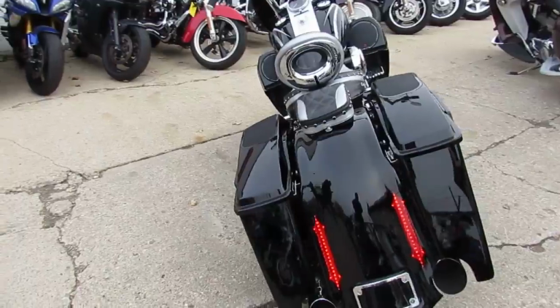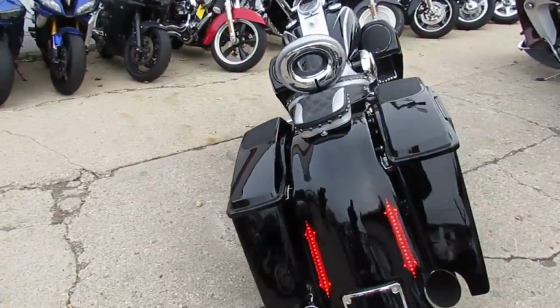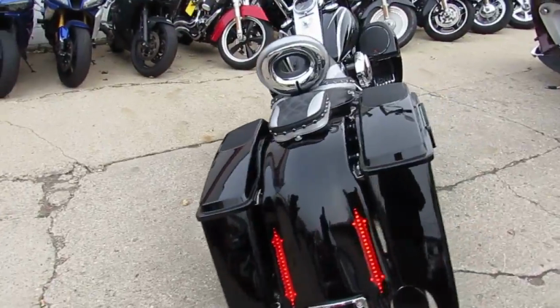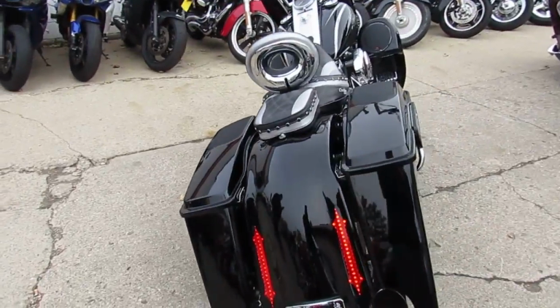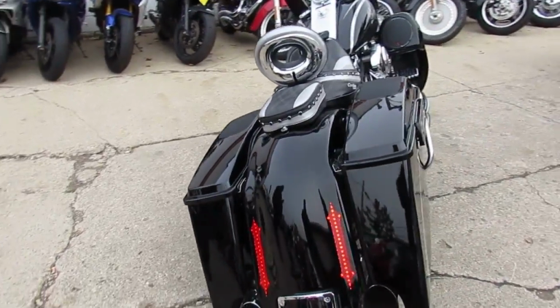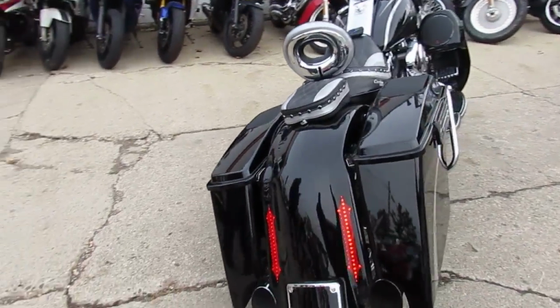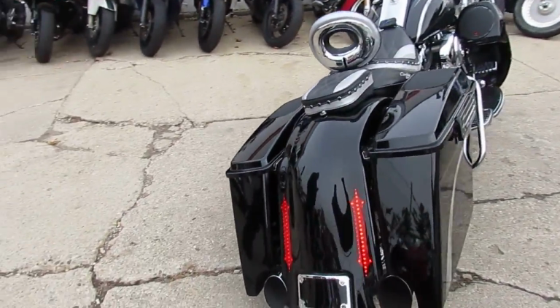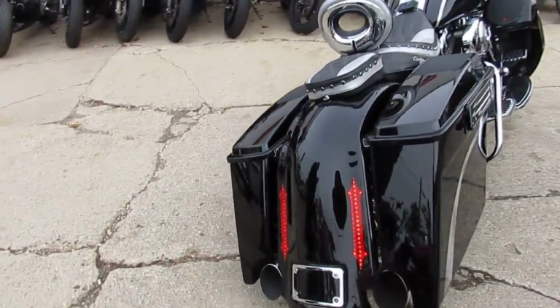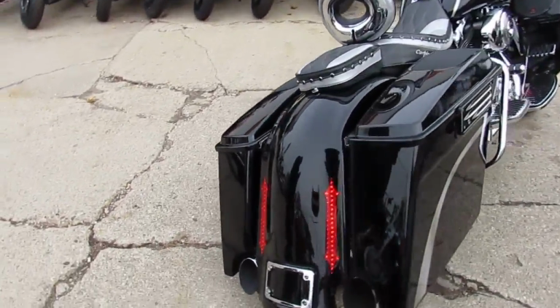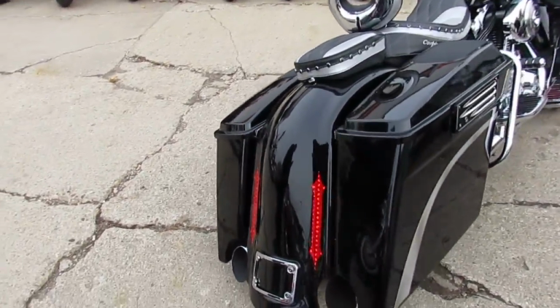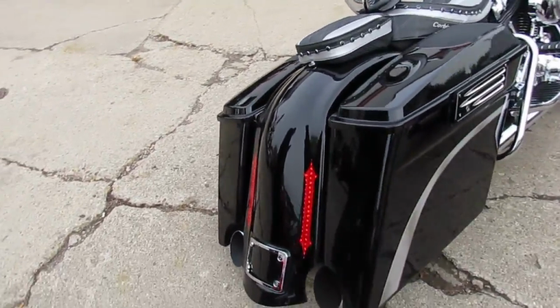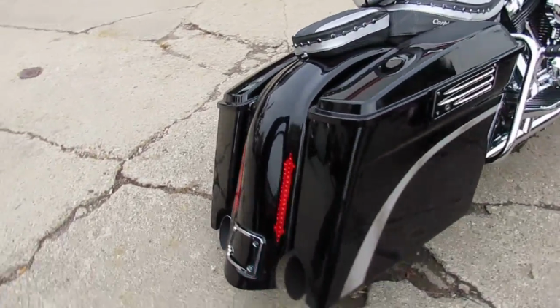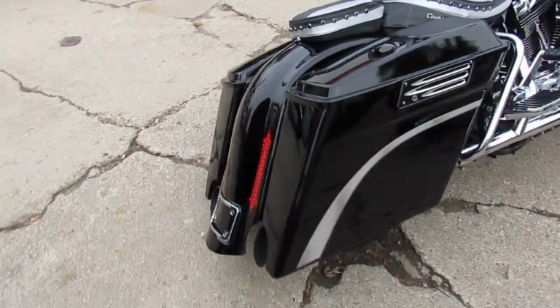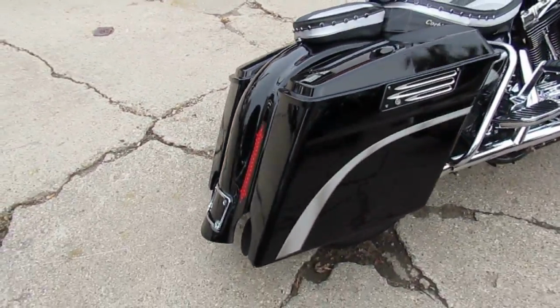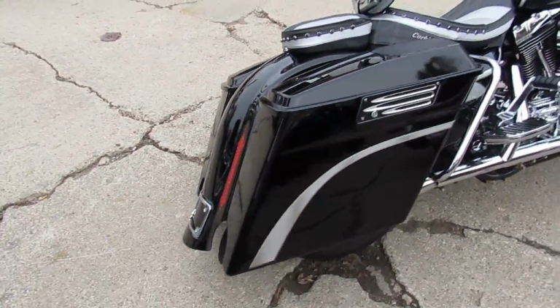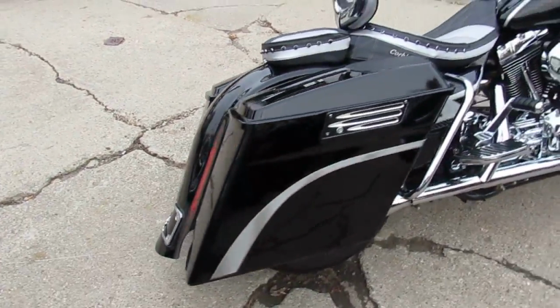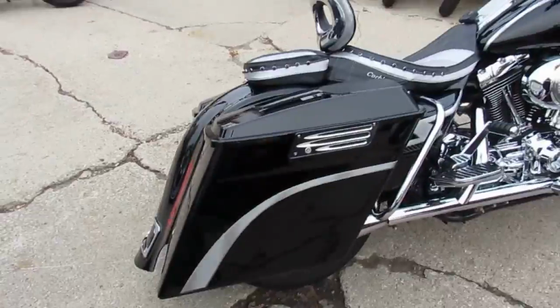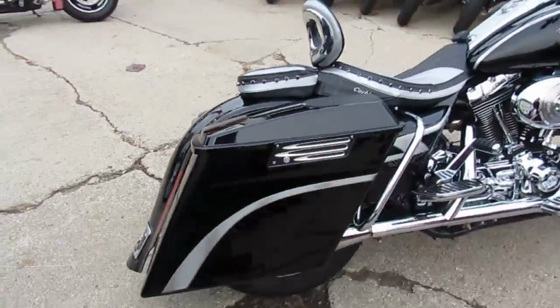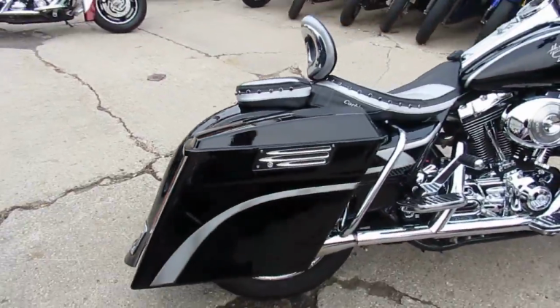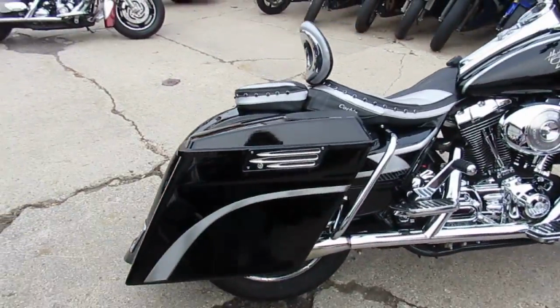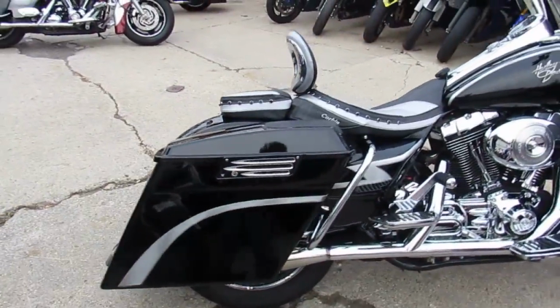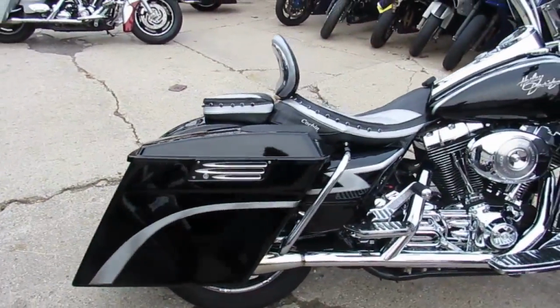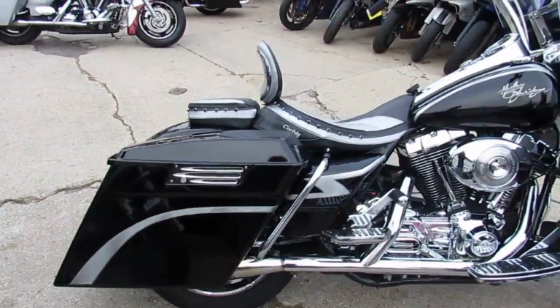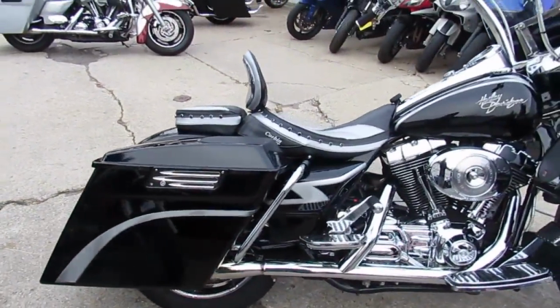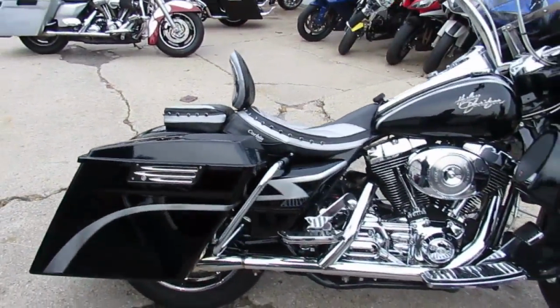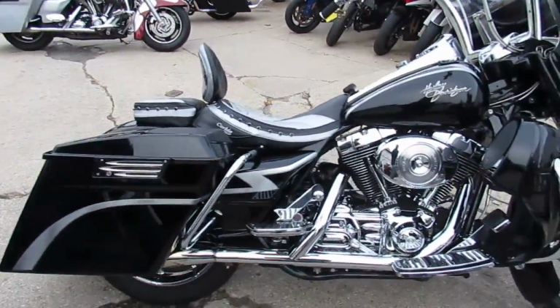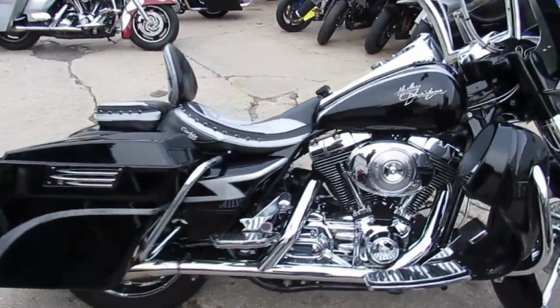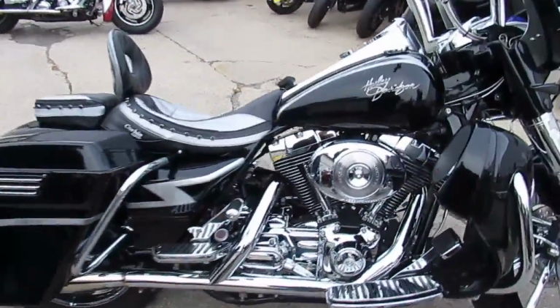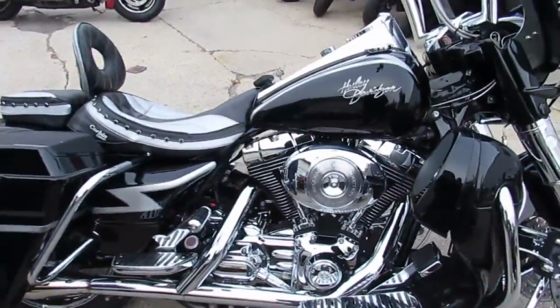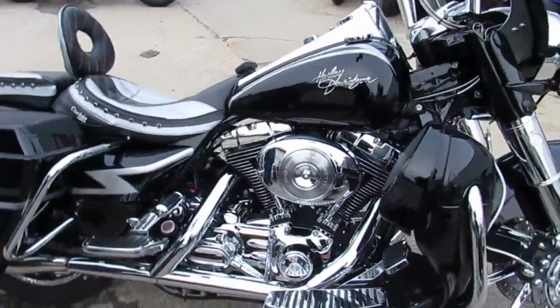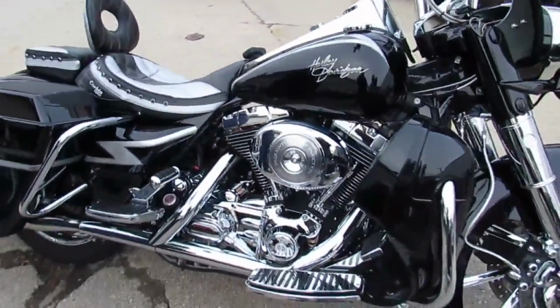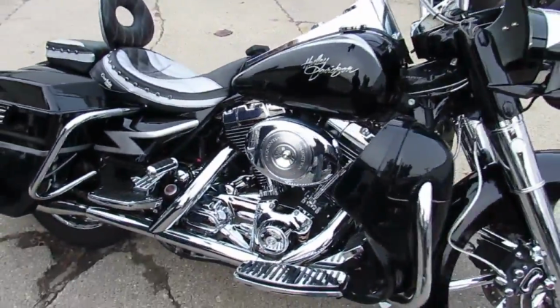Bike is a must-see. There's not another one out there like it guys — pictures don't do it justice. Over $25,000 invested and we're letting it go at only $14,999.